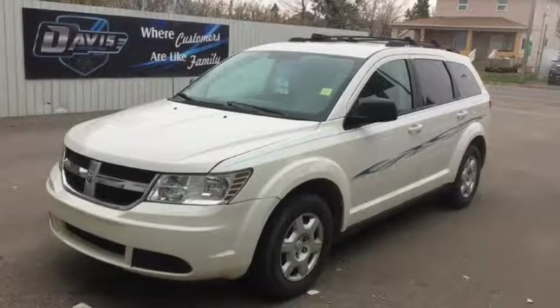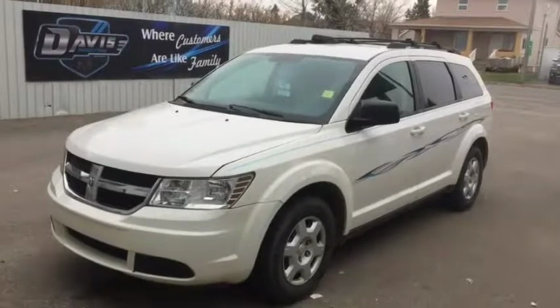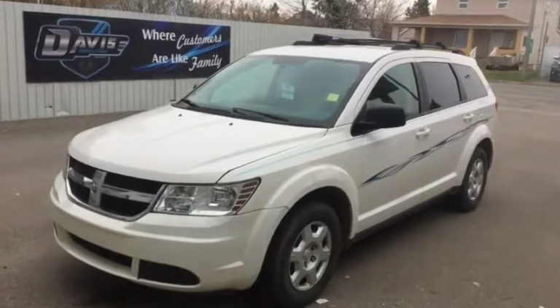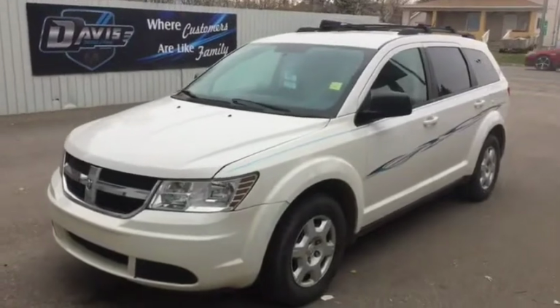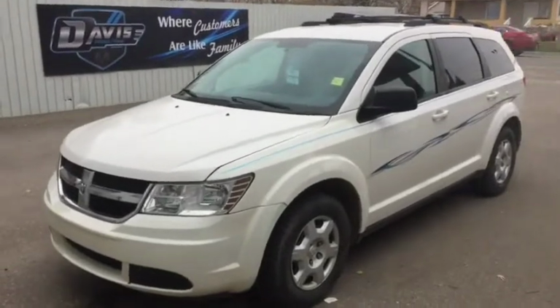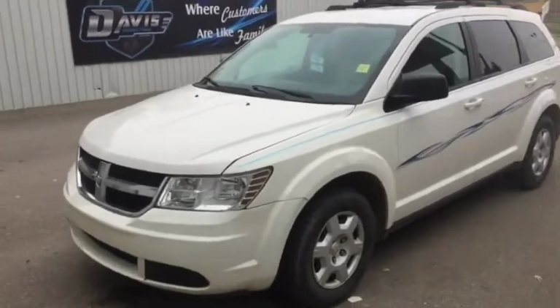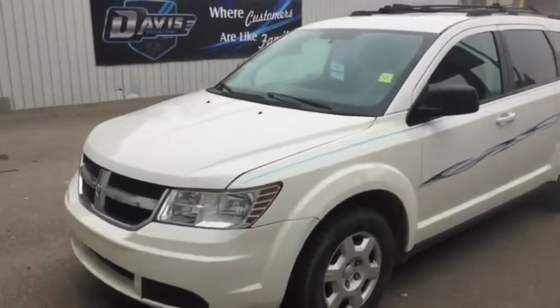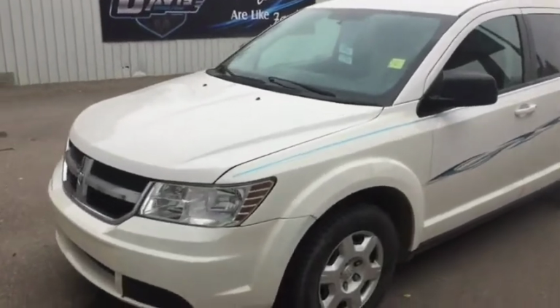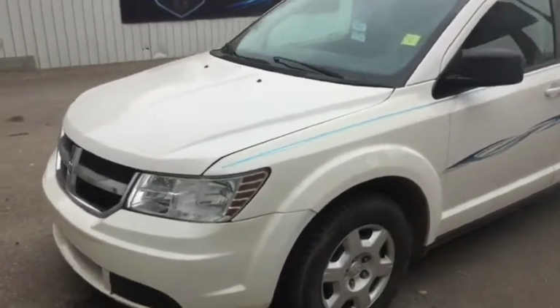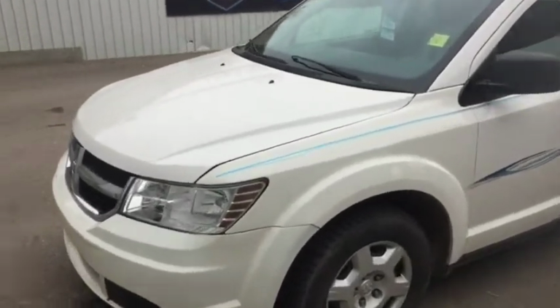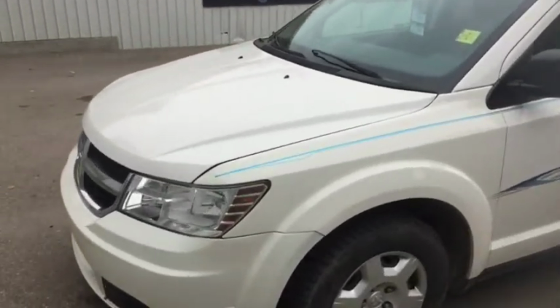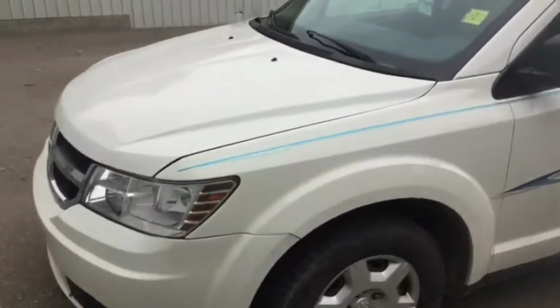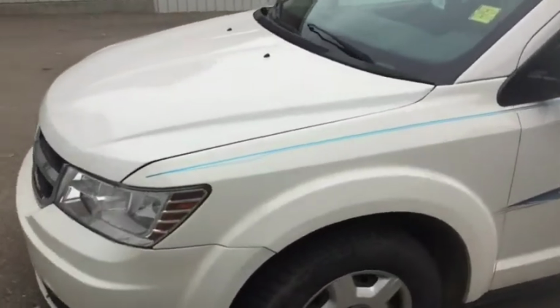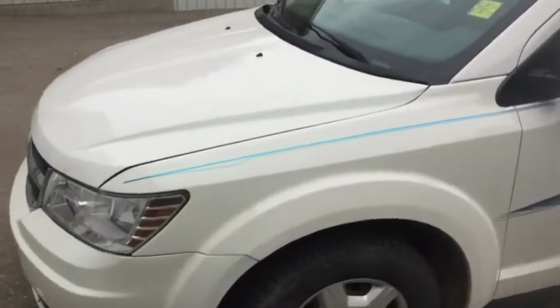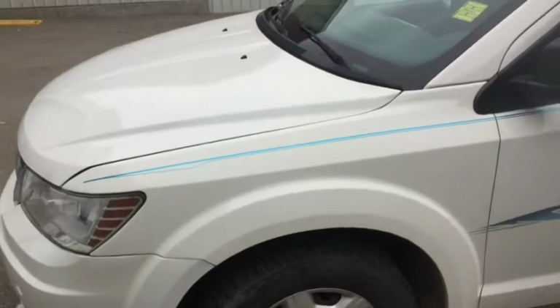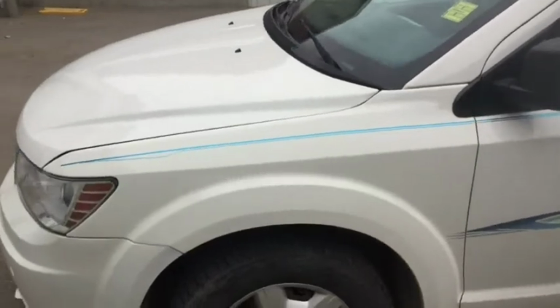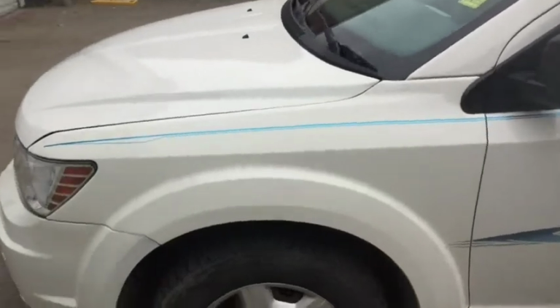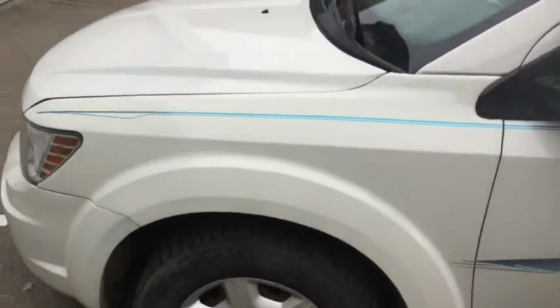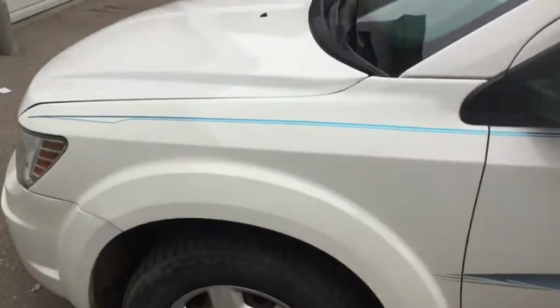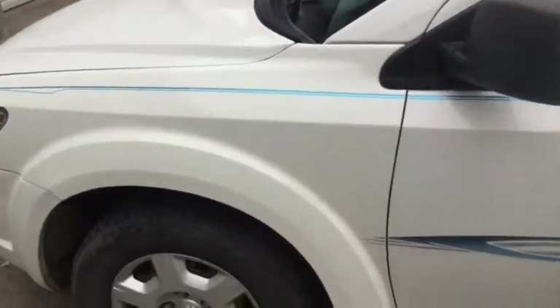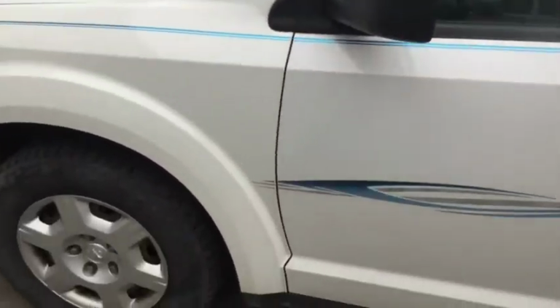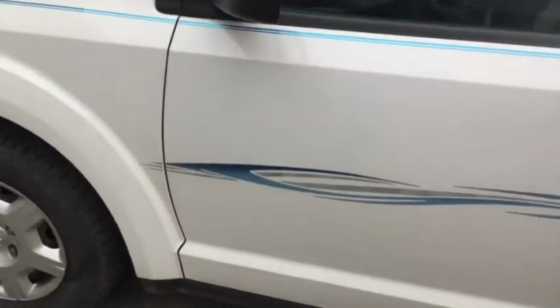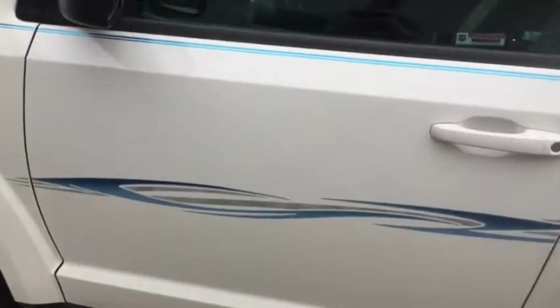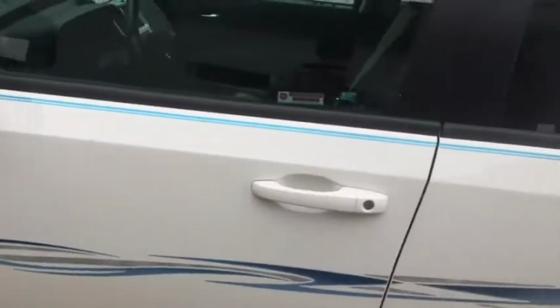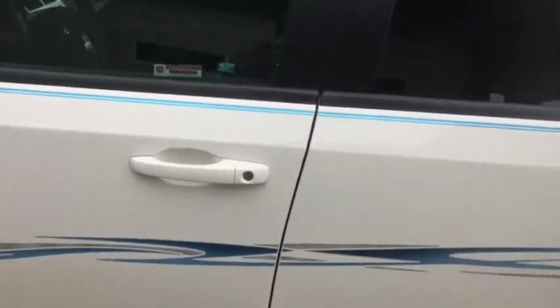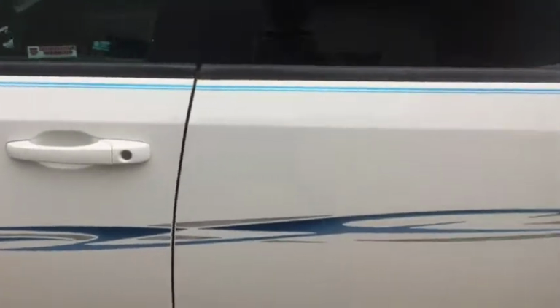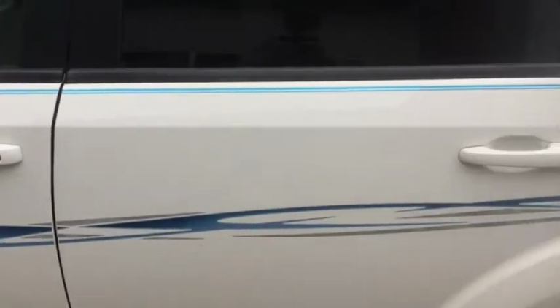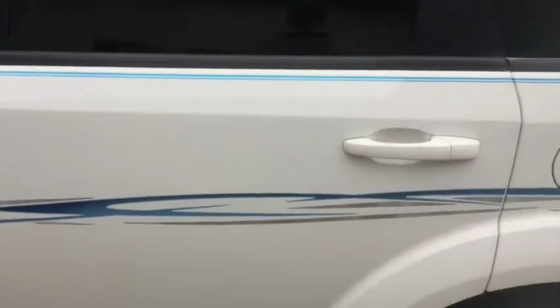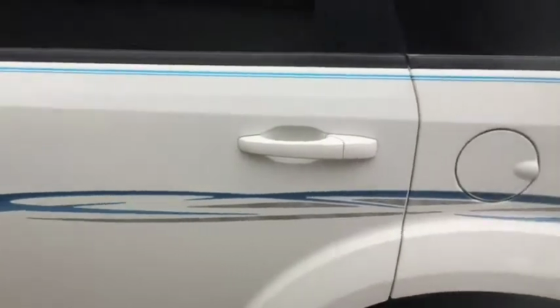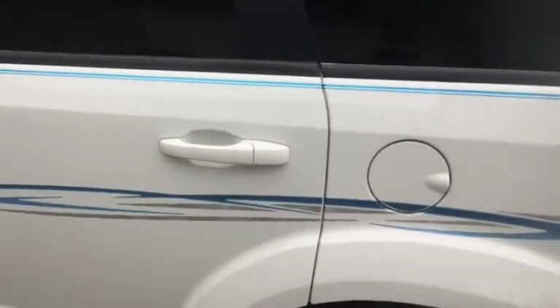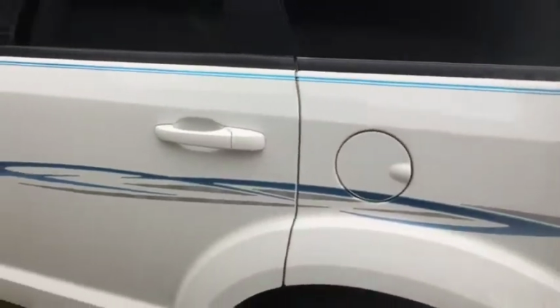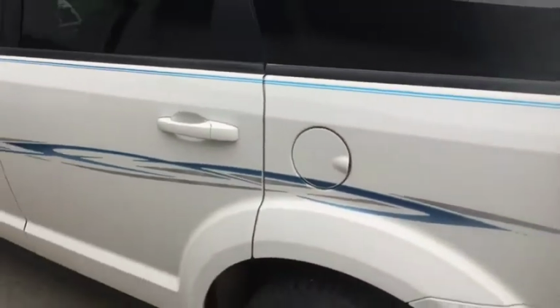Stock number 10595, this is a 2009 Dodge Journey SE. It has nice decals on the side along with the pinstripe — nice blue, really sticks out there.